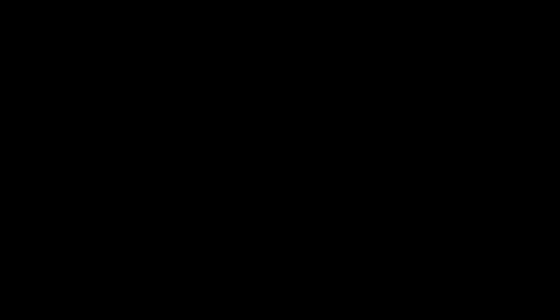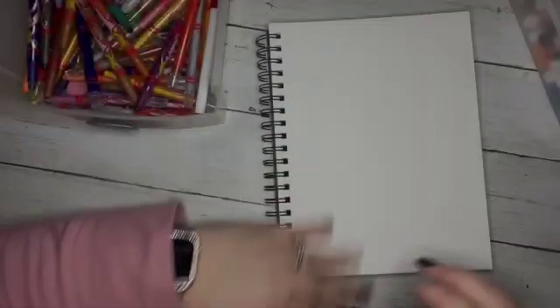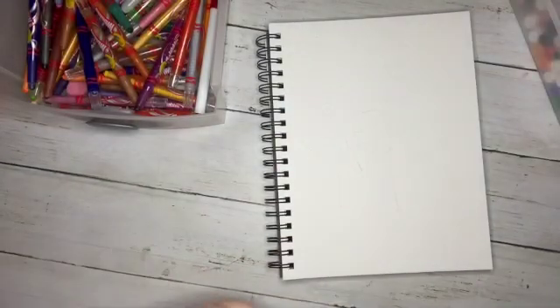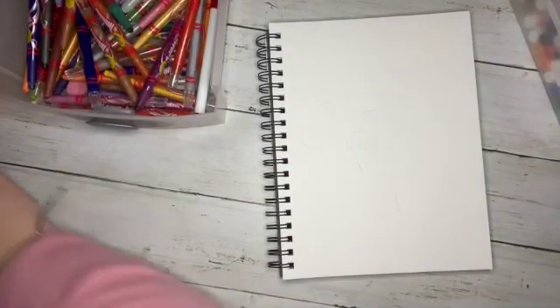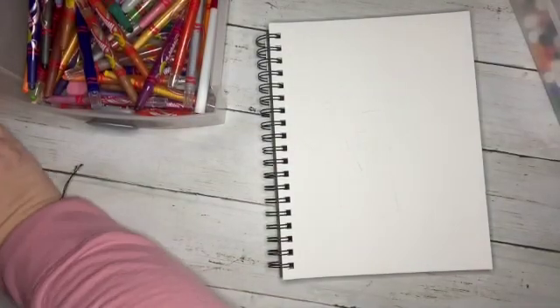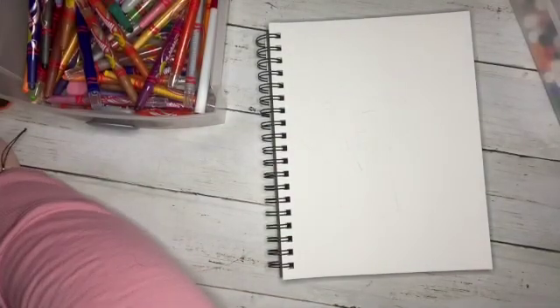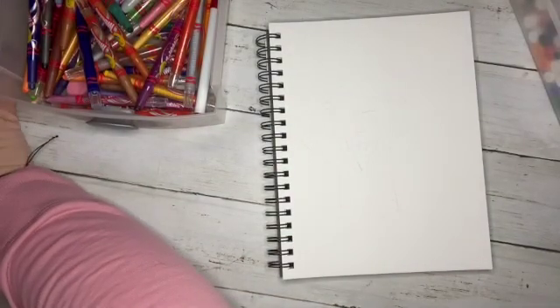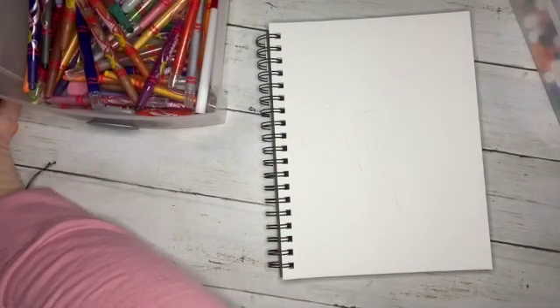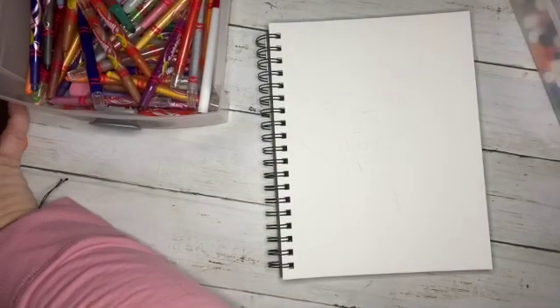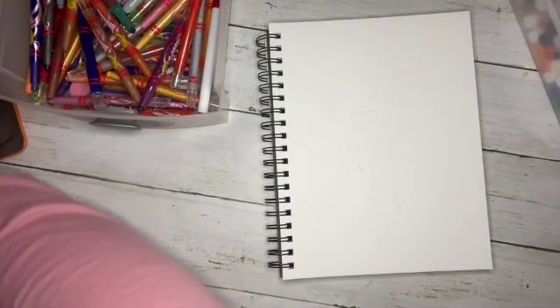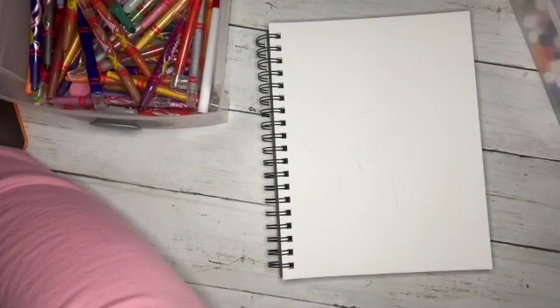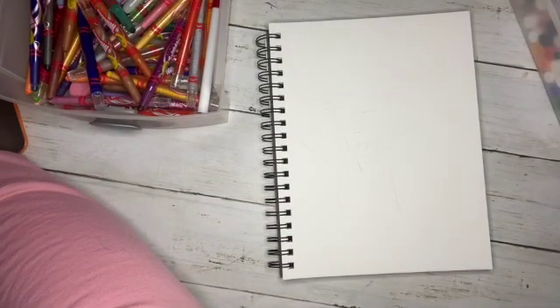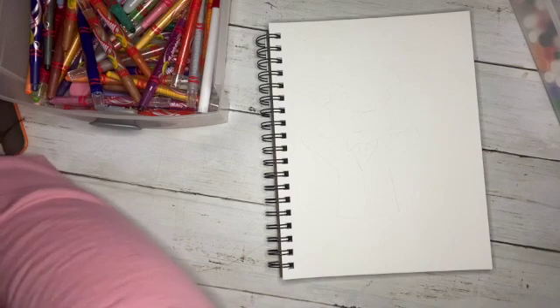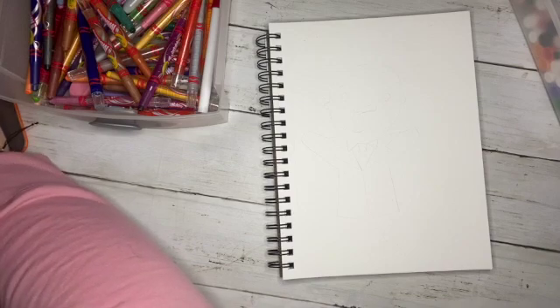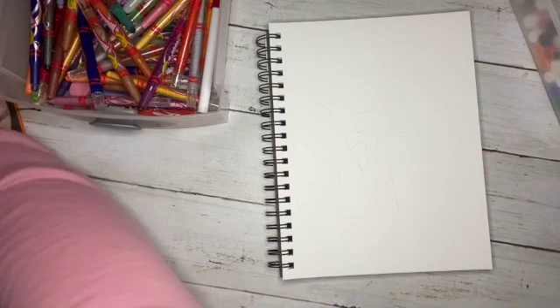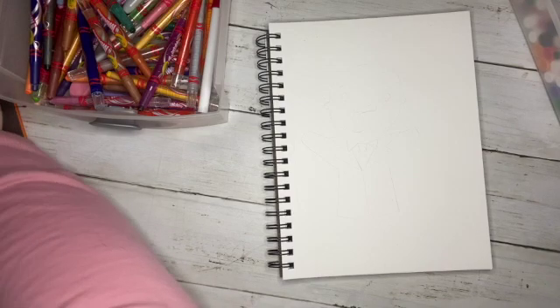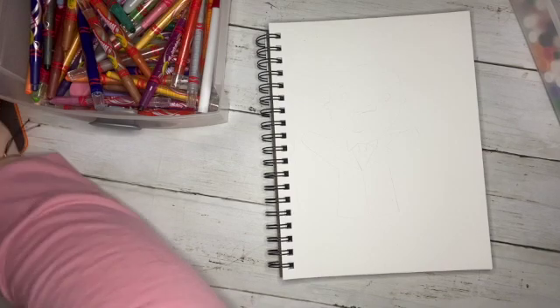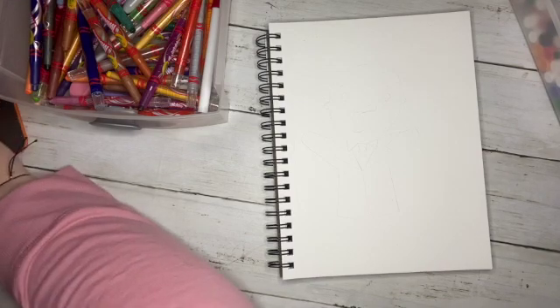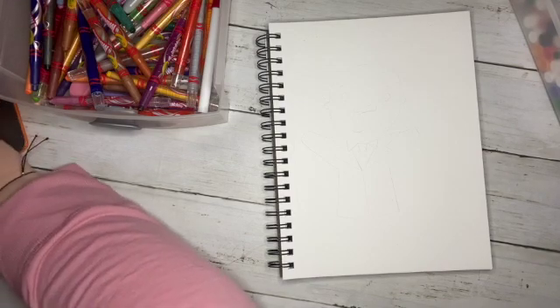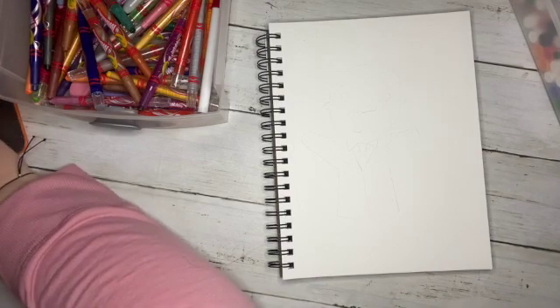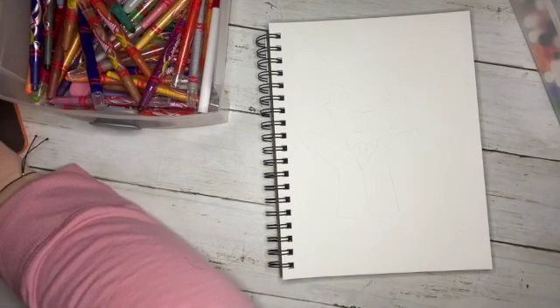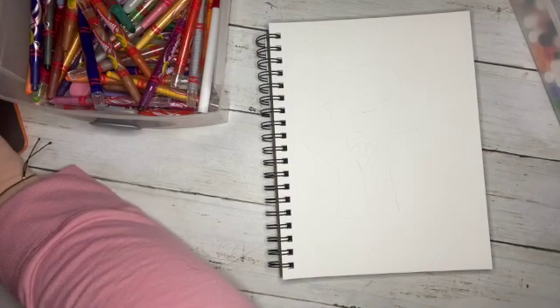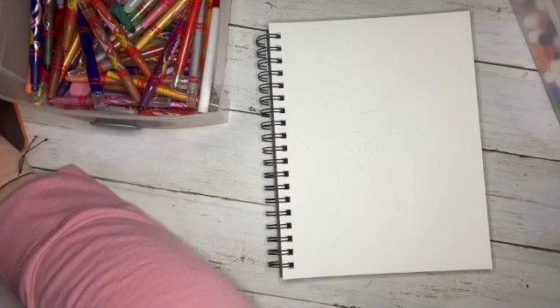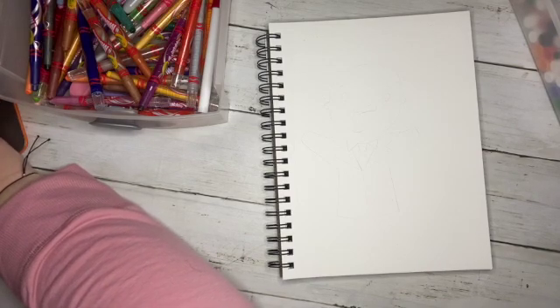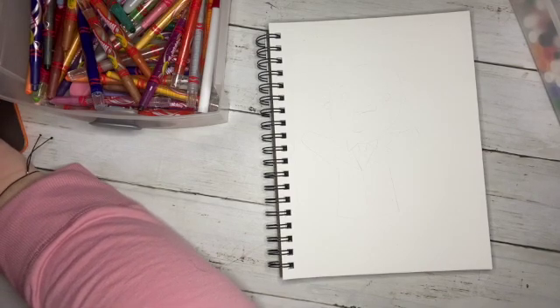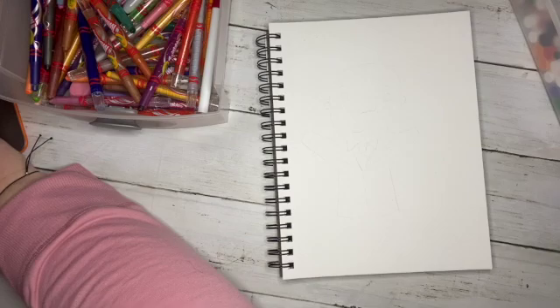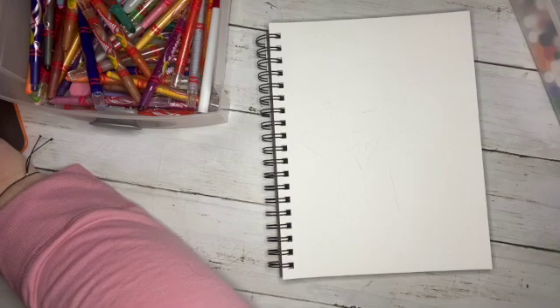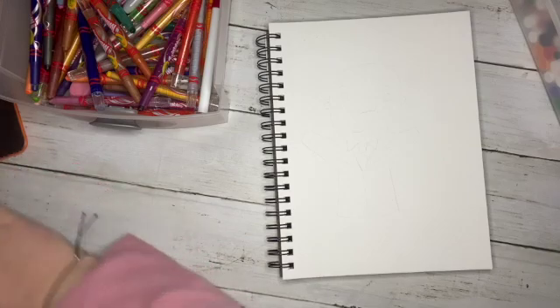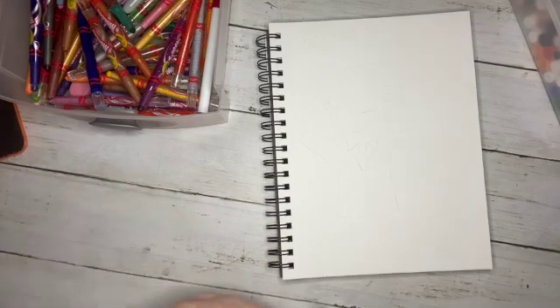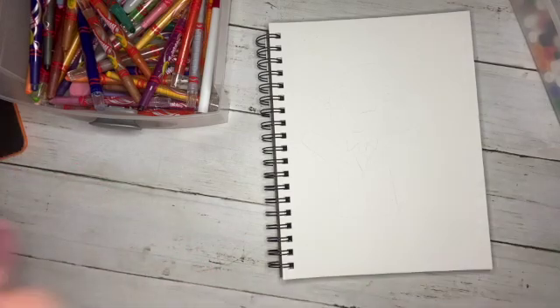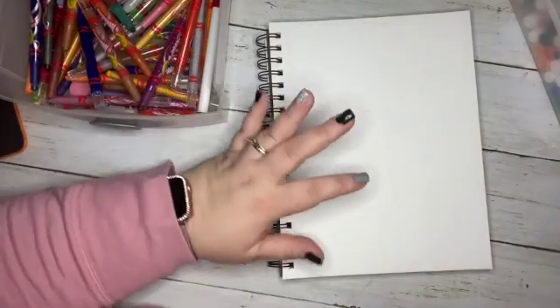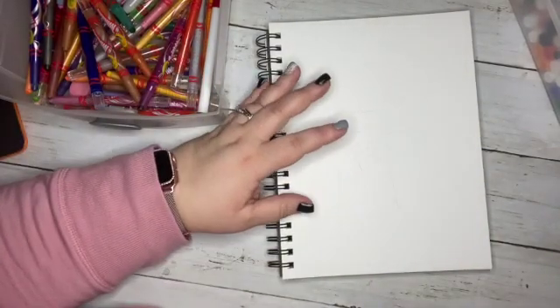Hey guys! Welcome back to my channel! Make sure that you hit like and subscribe so you can always be a part of our doodle community whenever new videos come on.